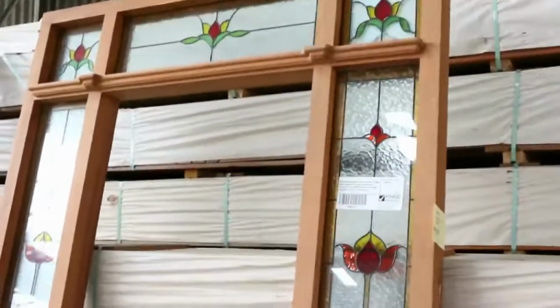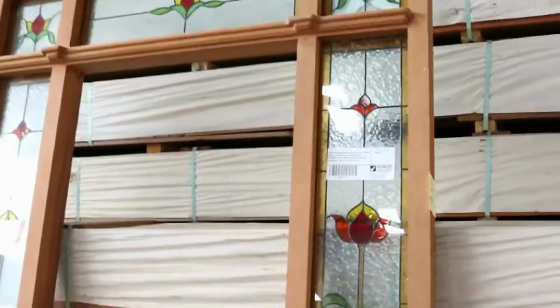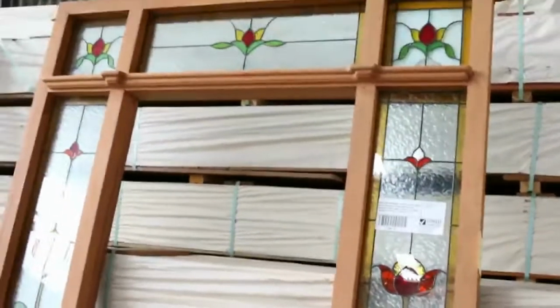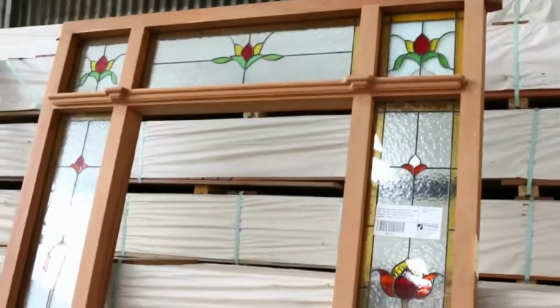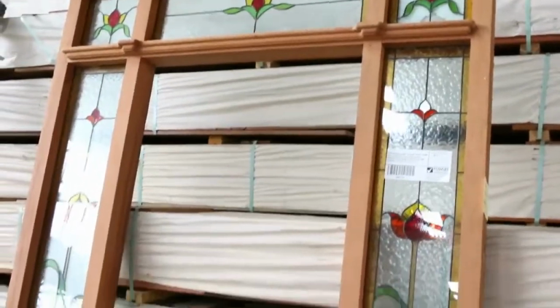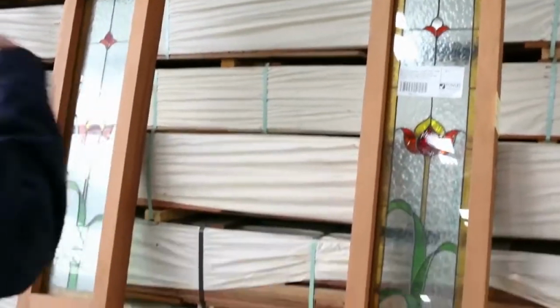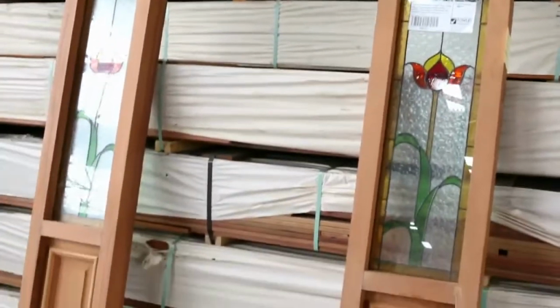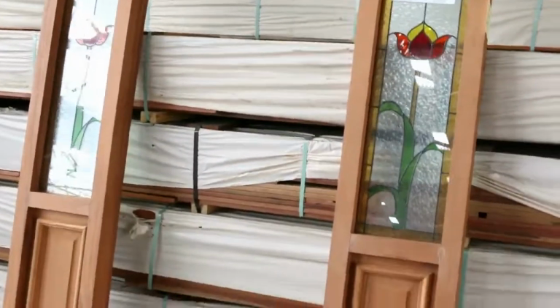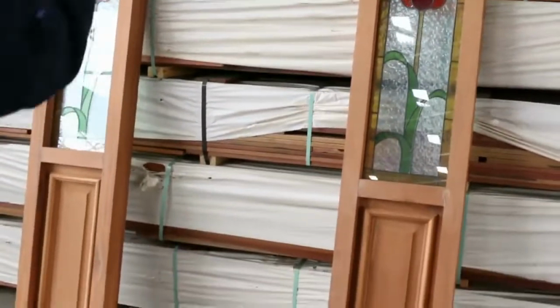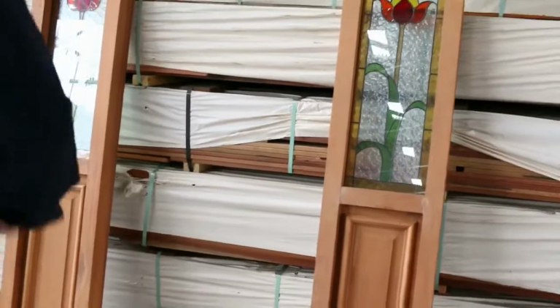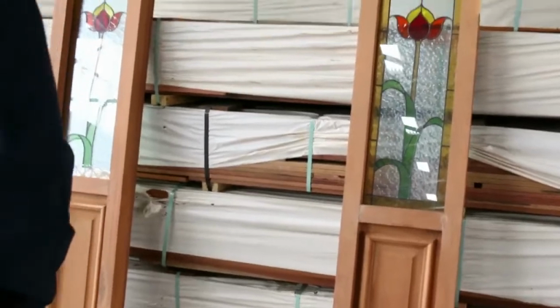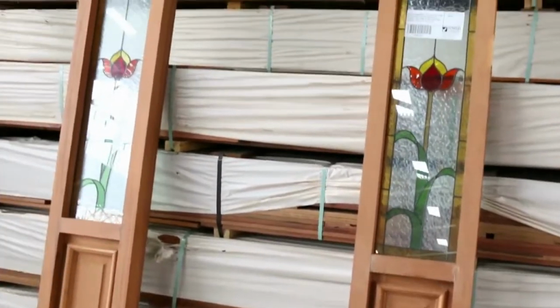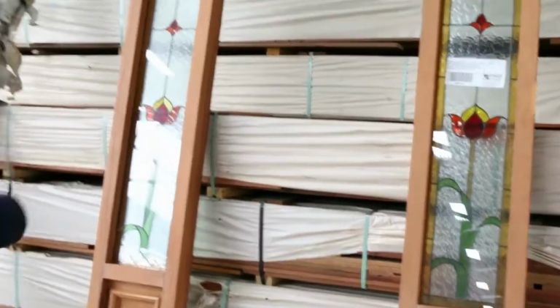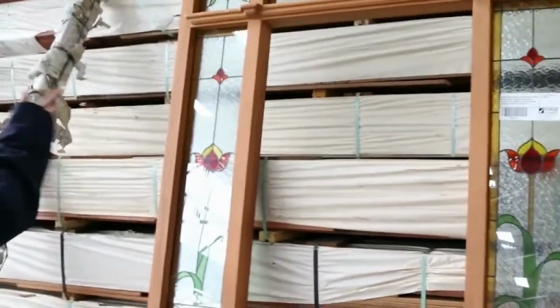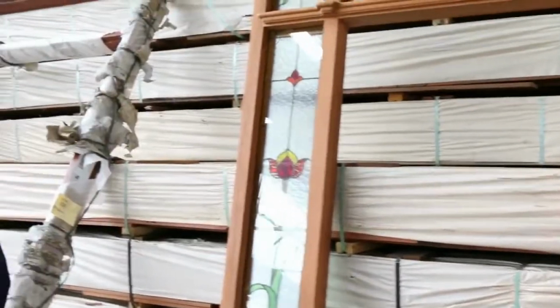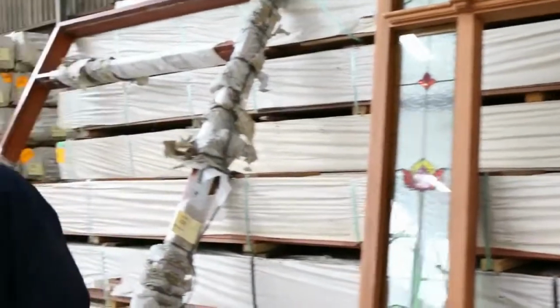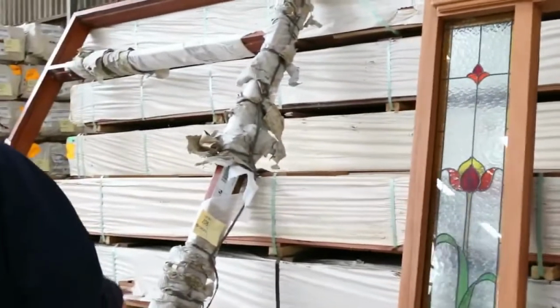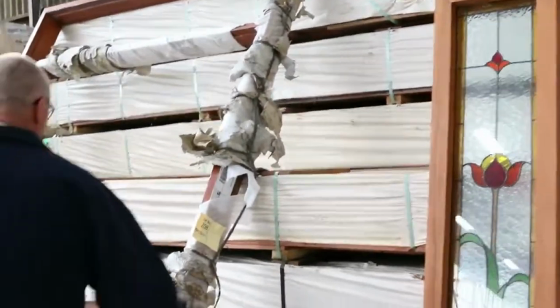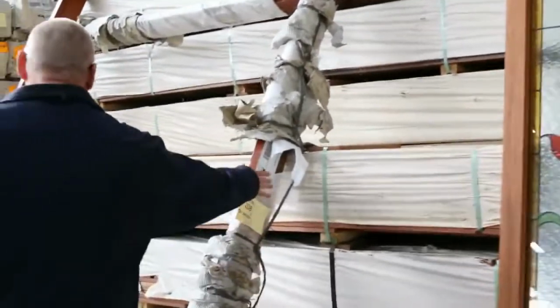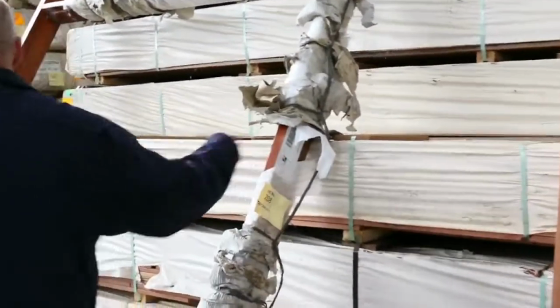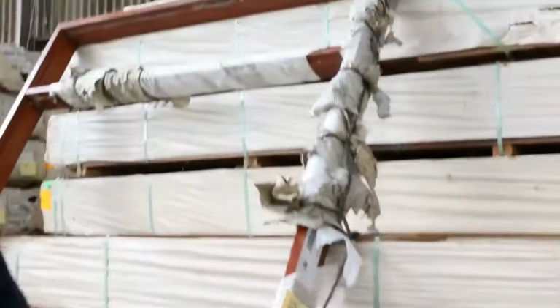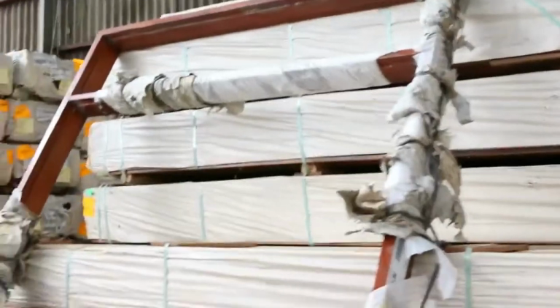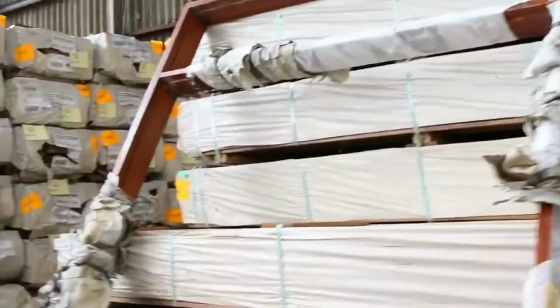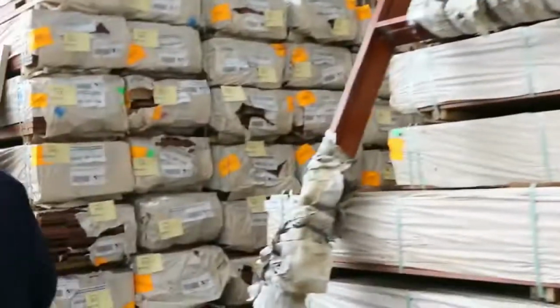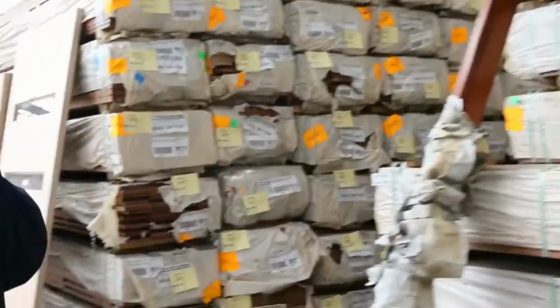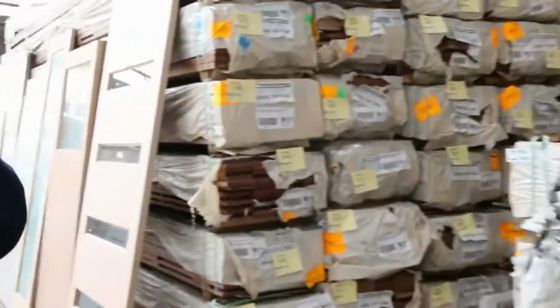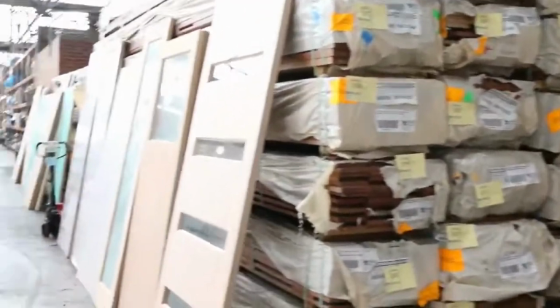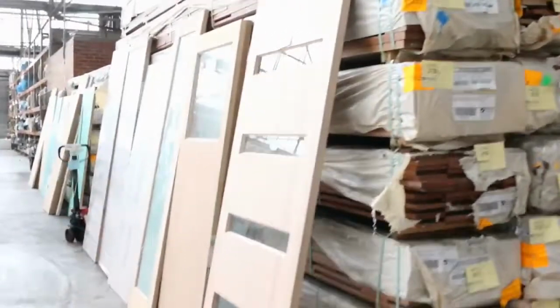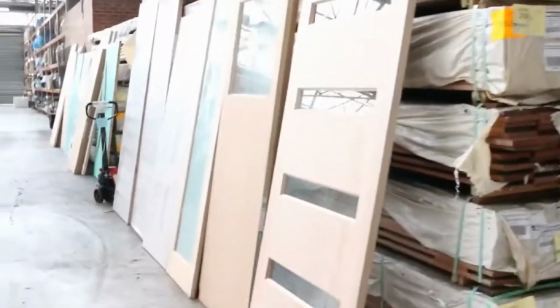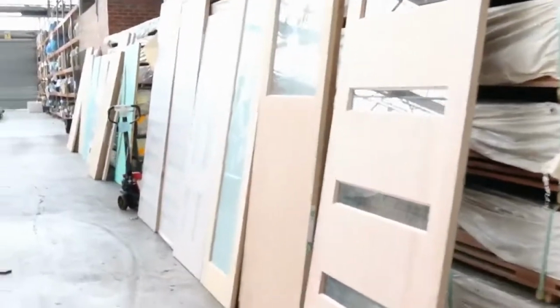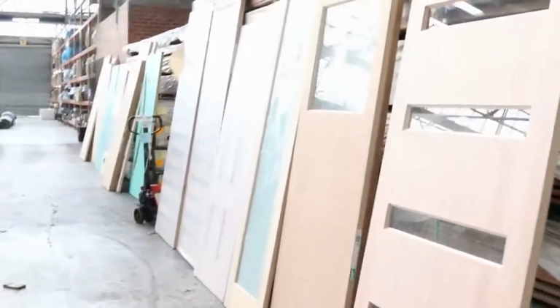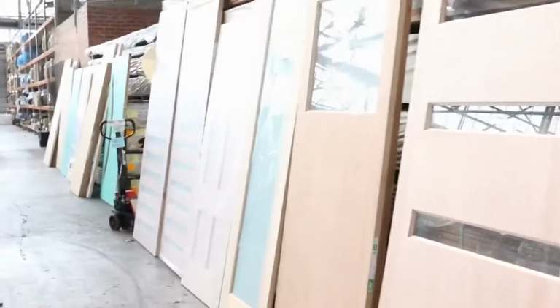That one there is a mahogany entrance frame with lead light glass in it — a very, very heavy unit. This one here is teak, just the frame, no glass. We've got a big heap of doors this week as you'll see as we walk along.